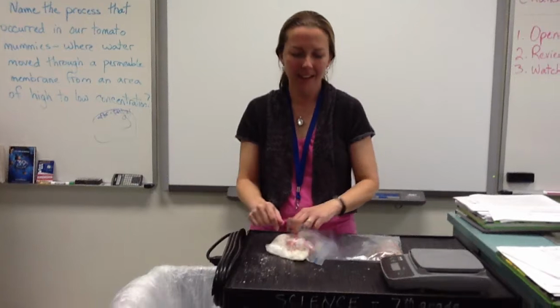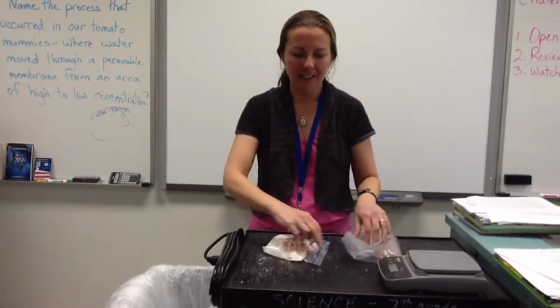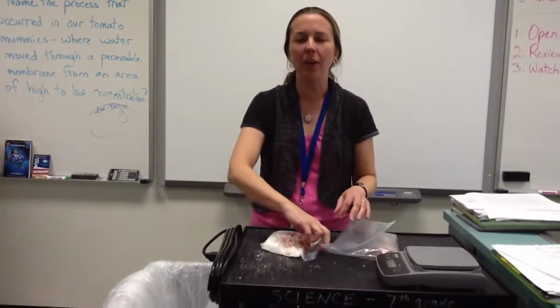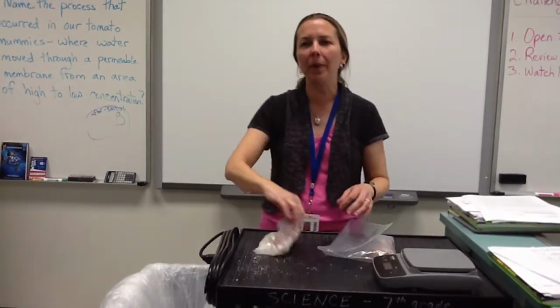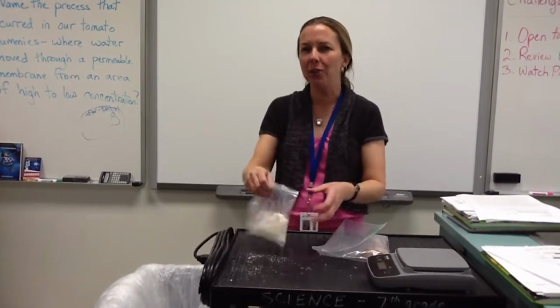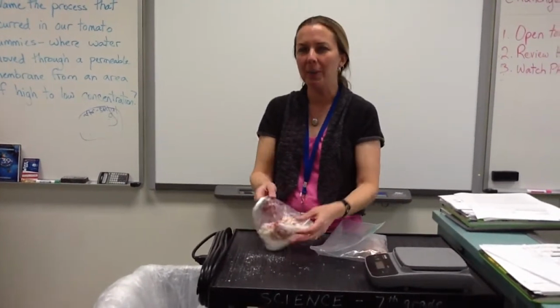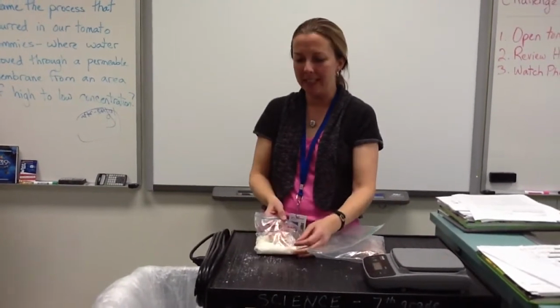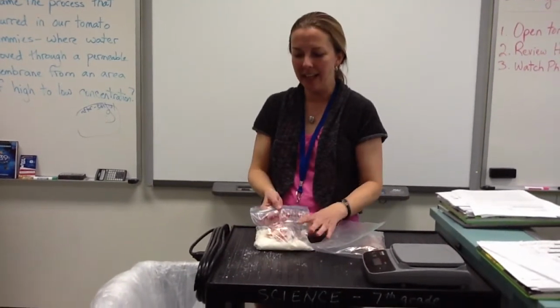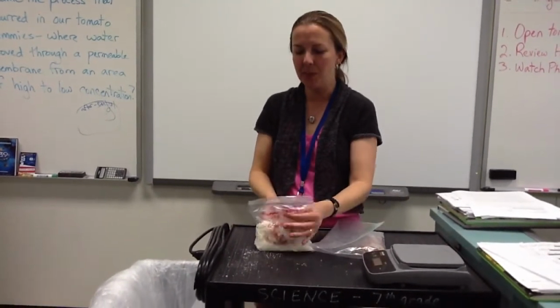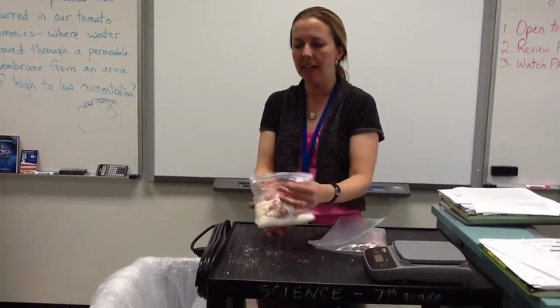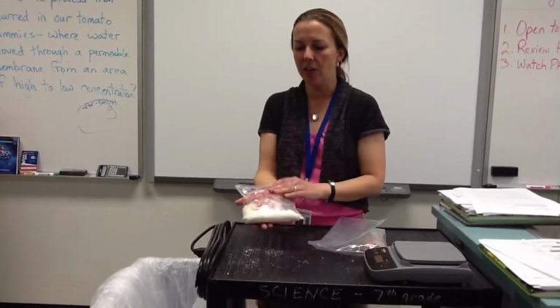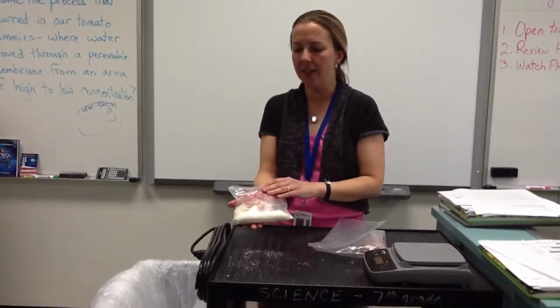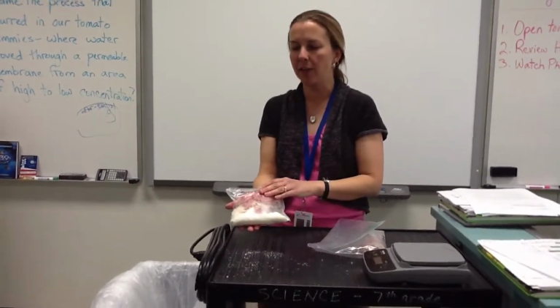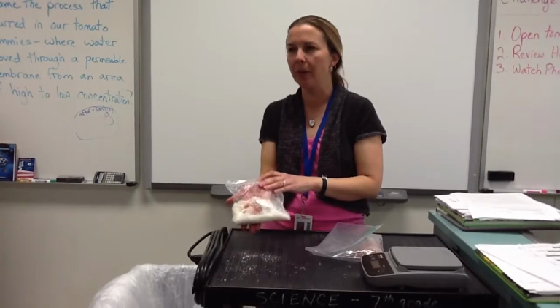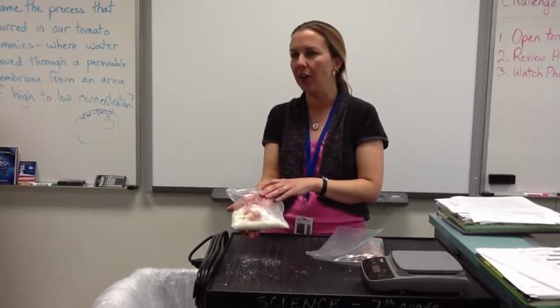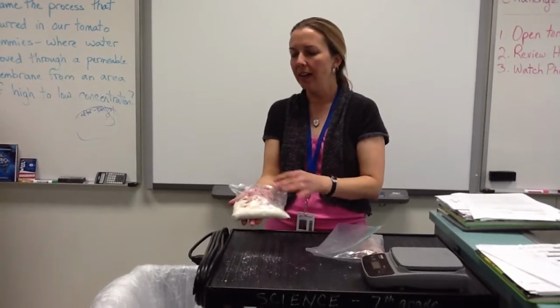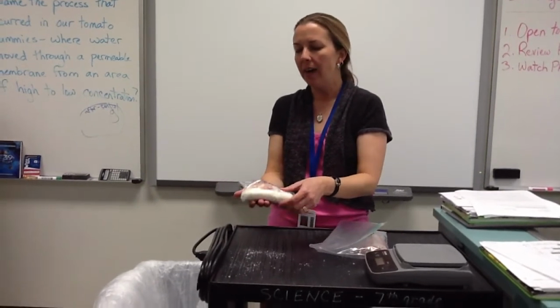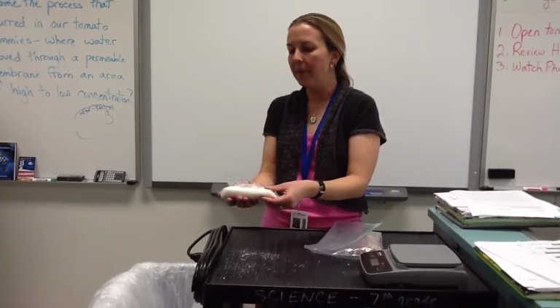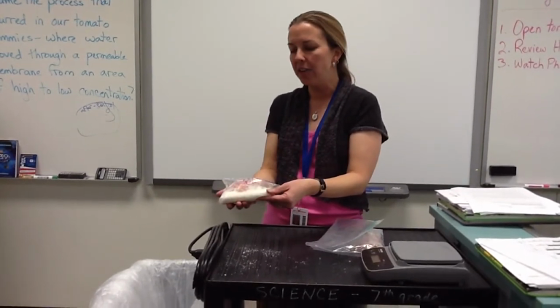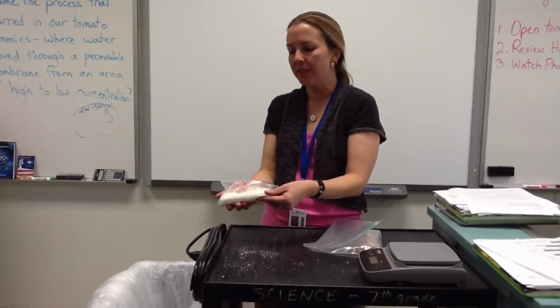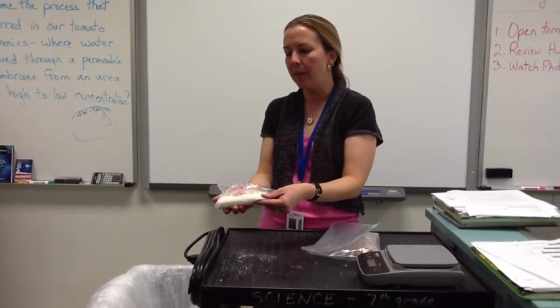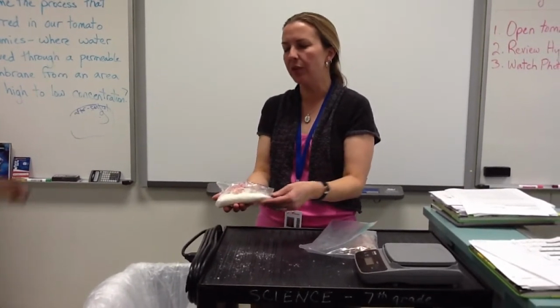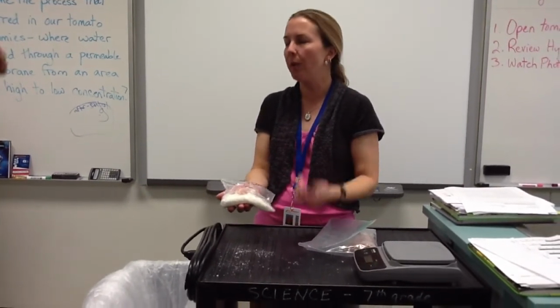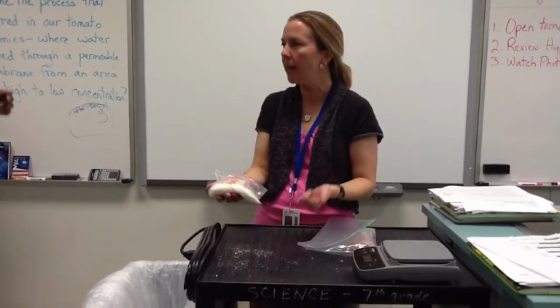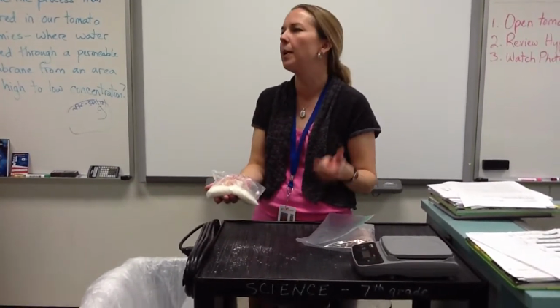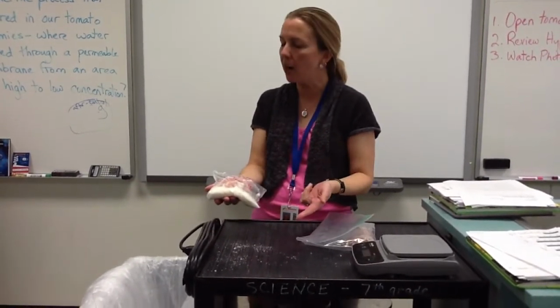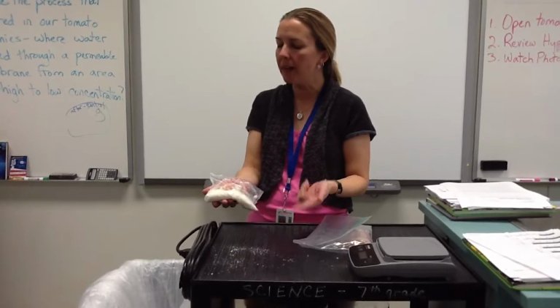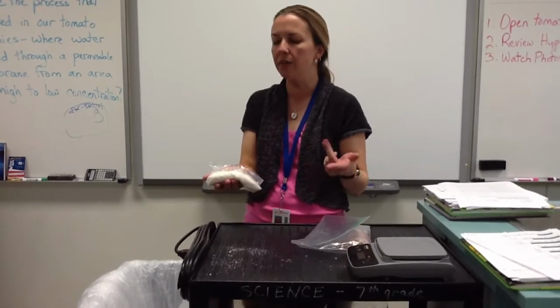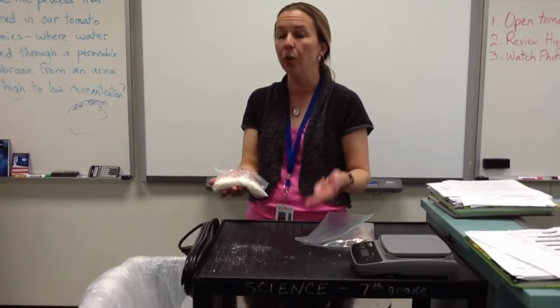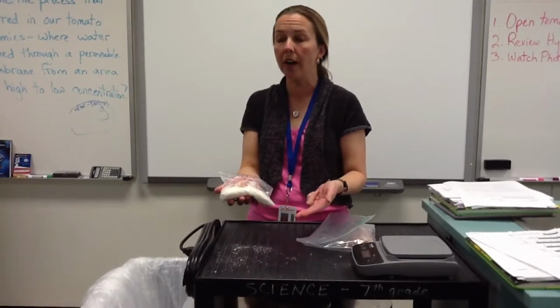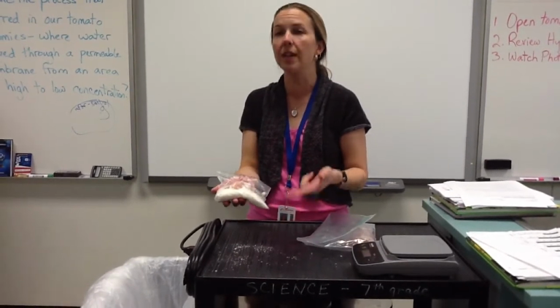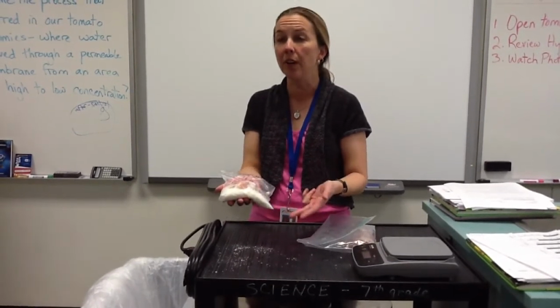We're going to open up our tomato mummy today that has been sitting in Natron since October 23rd. Remember, the Natron is the combination of sodium carbonate, sodium bicarbonate, and sodium chloride, which is table salt.